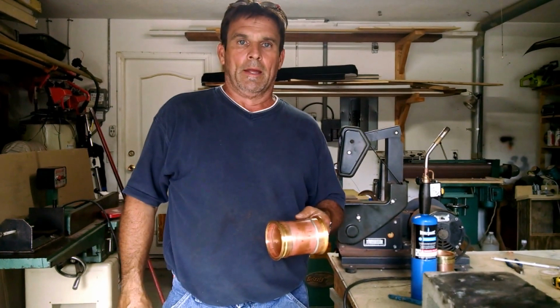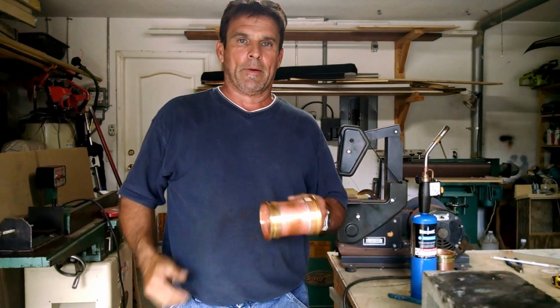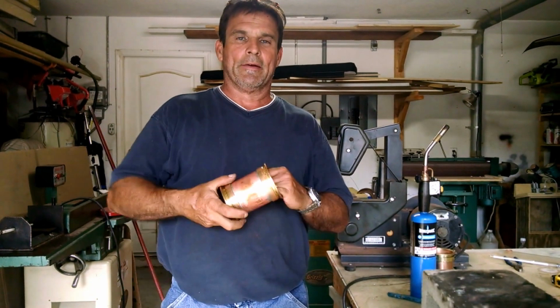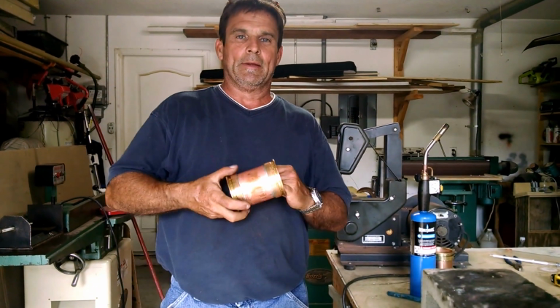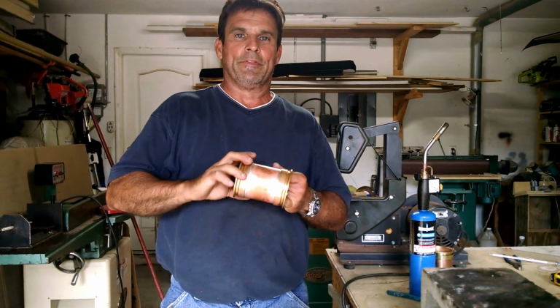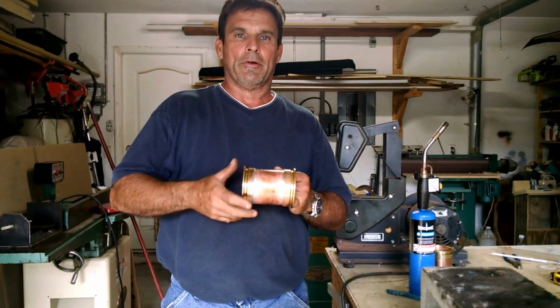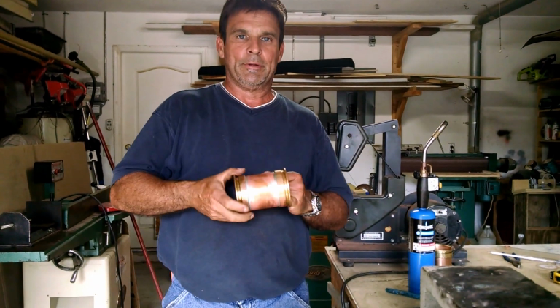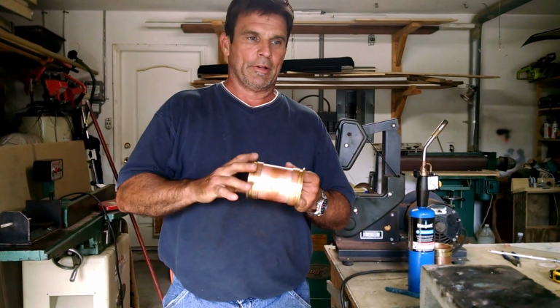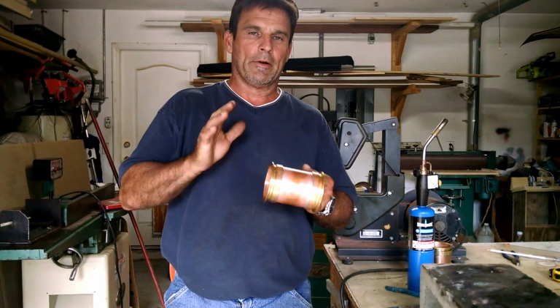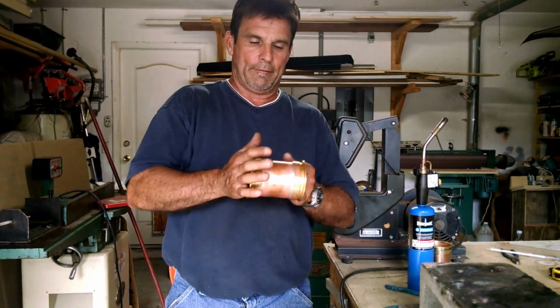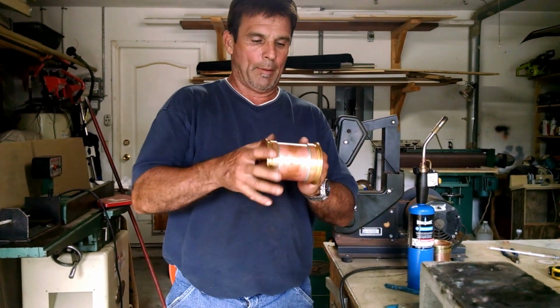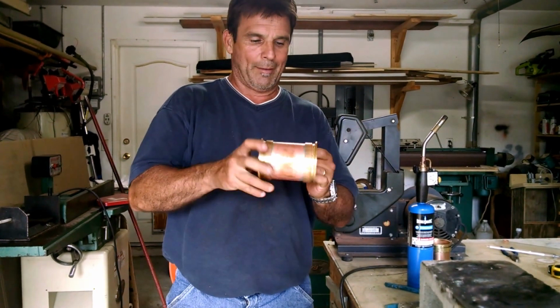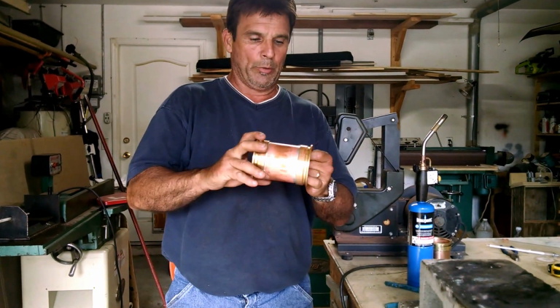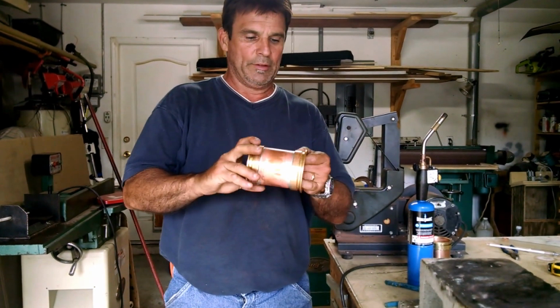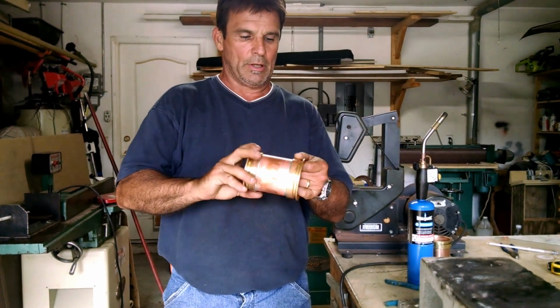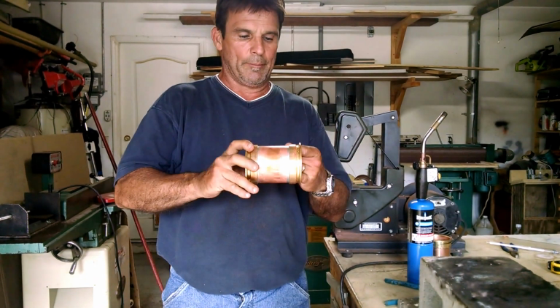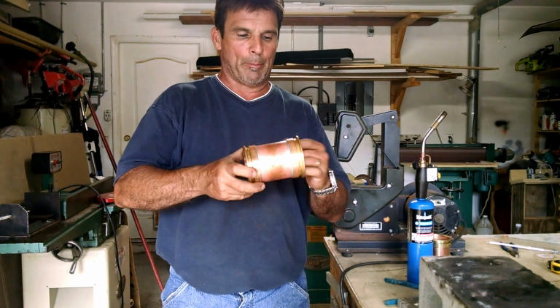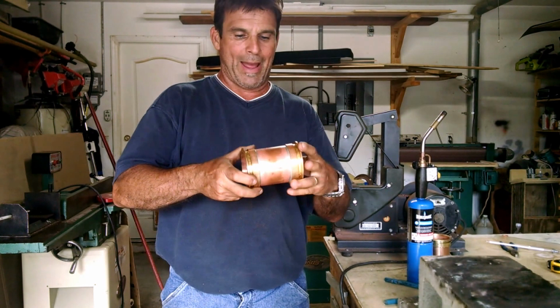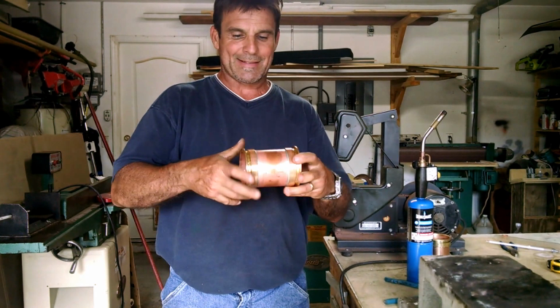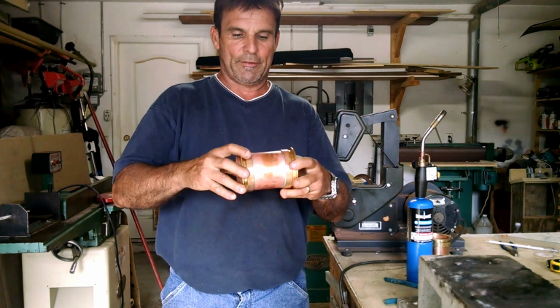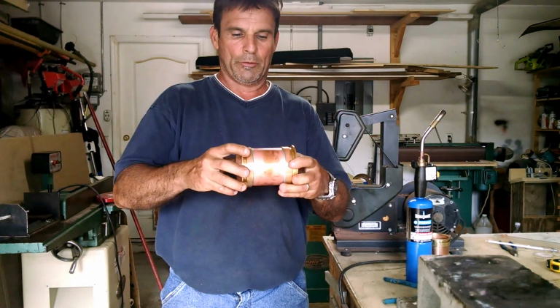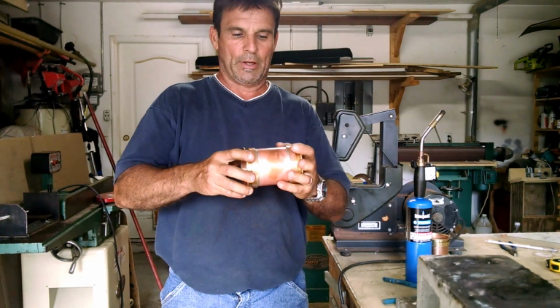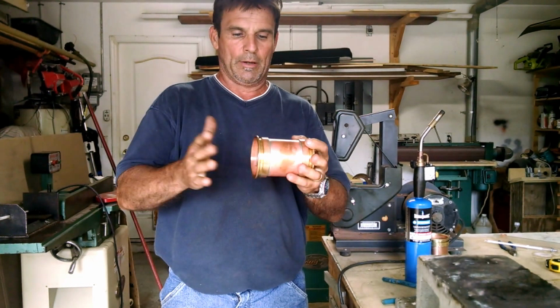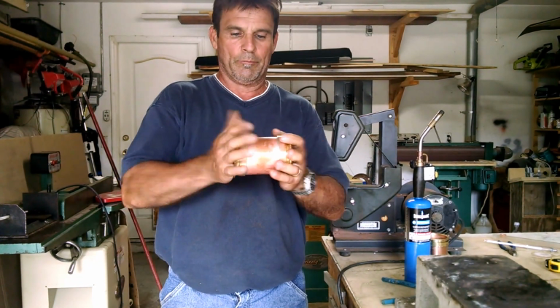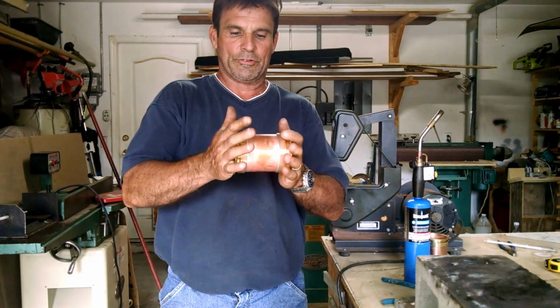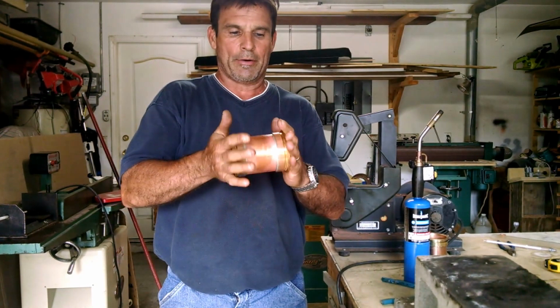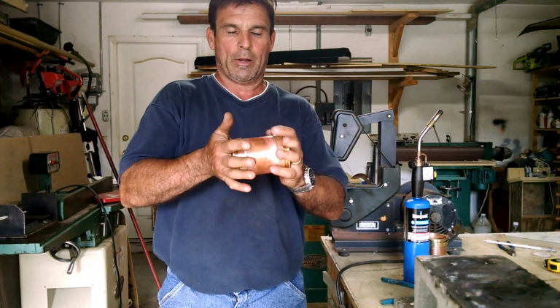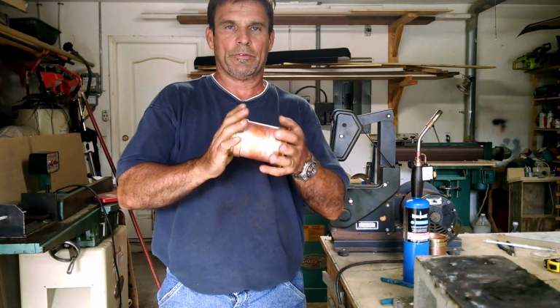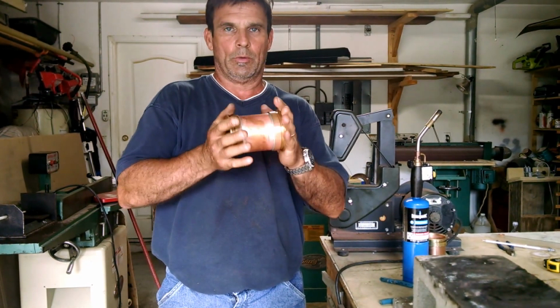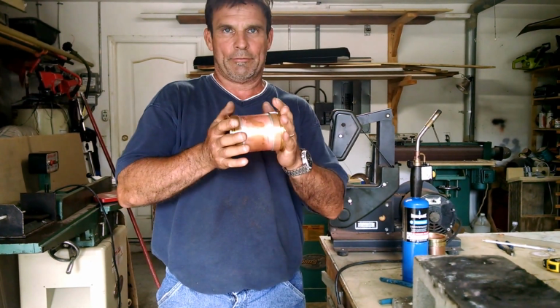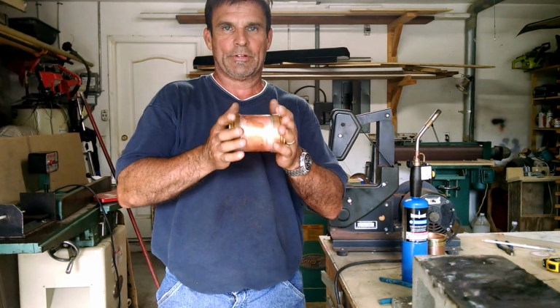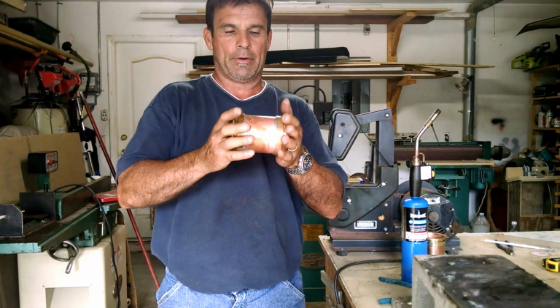Hey, Greg here again with R&W Distilling. I've got both these brass ferrules soldered on with lead-free solder.